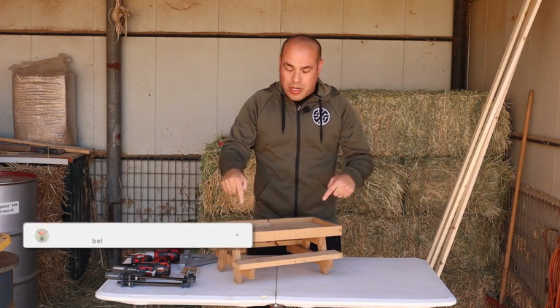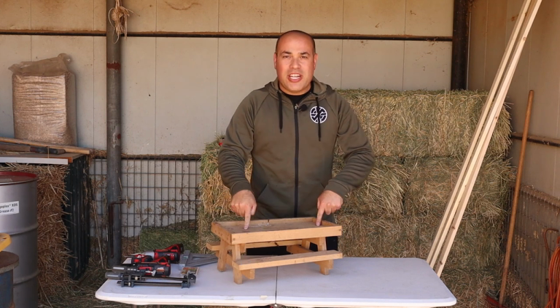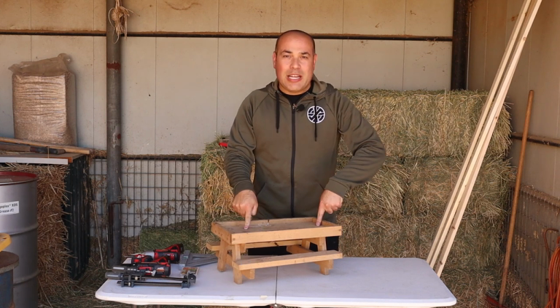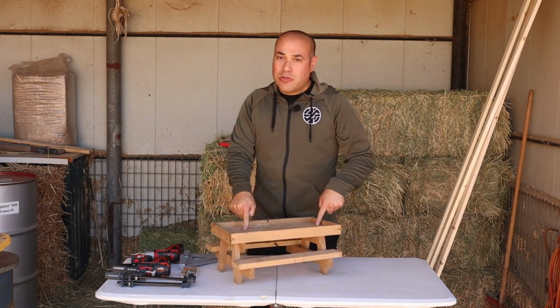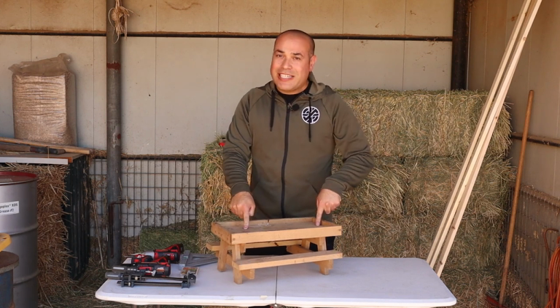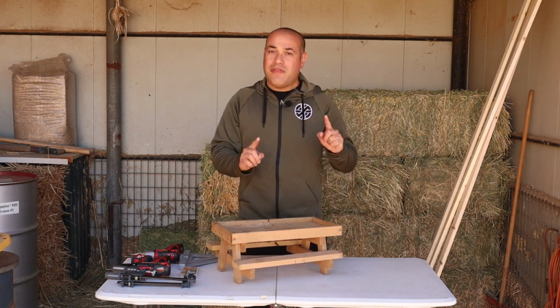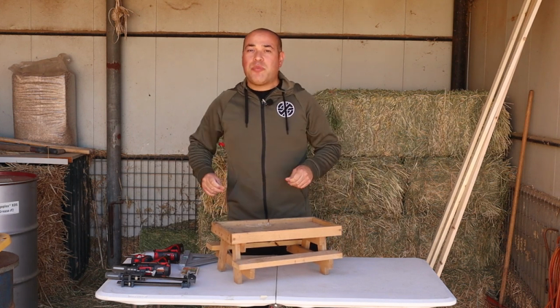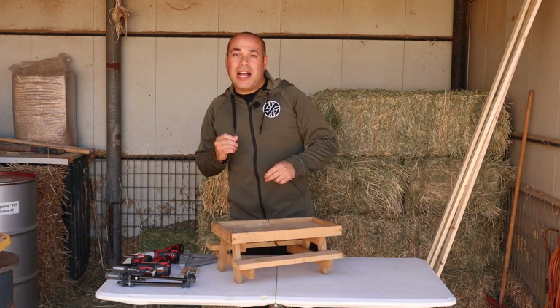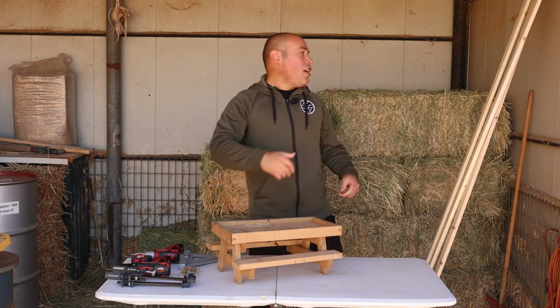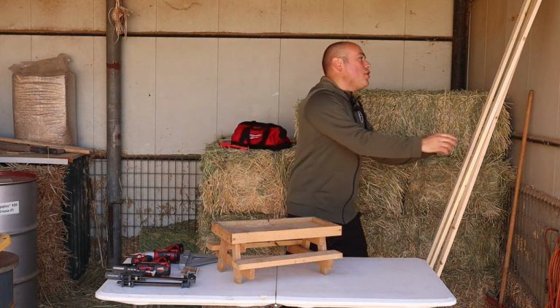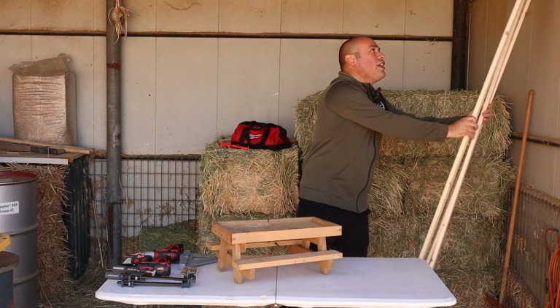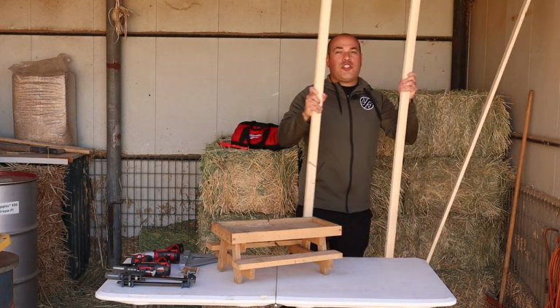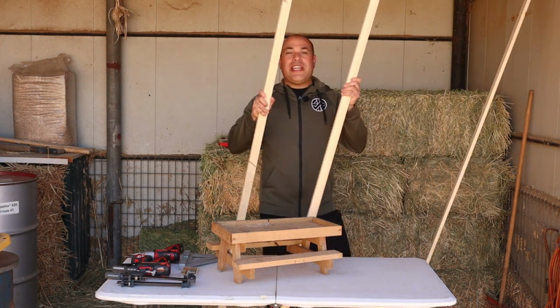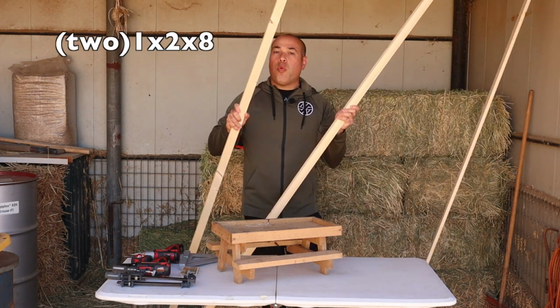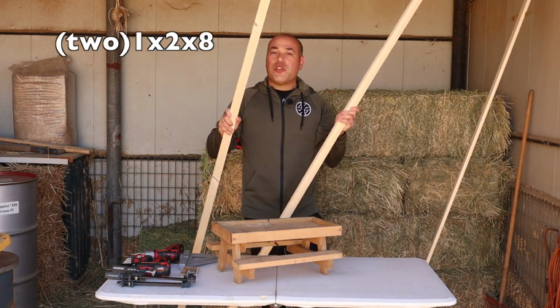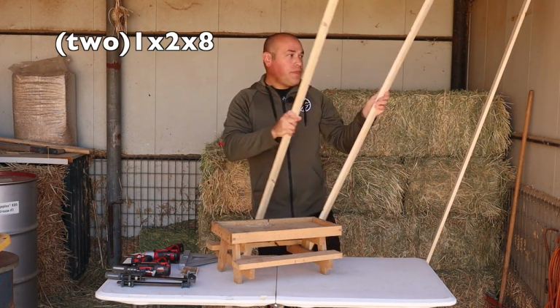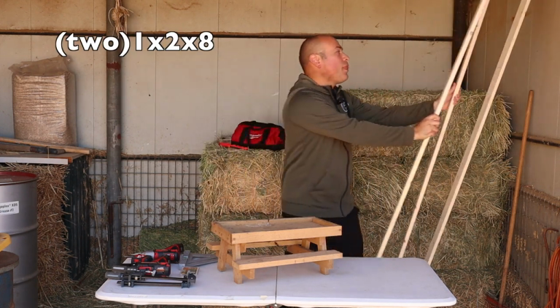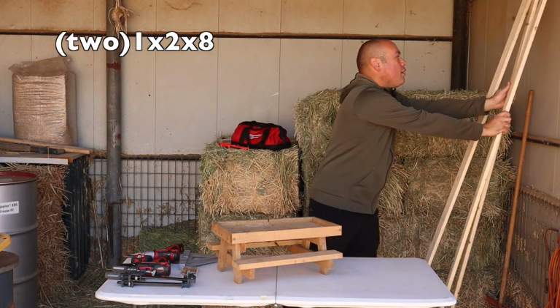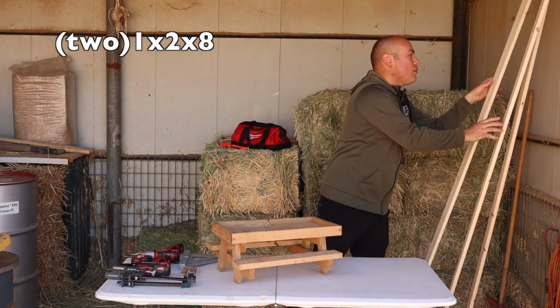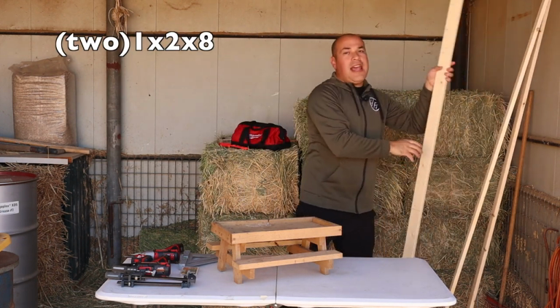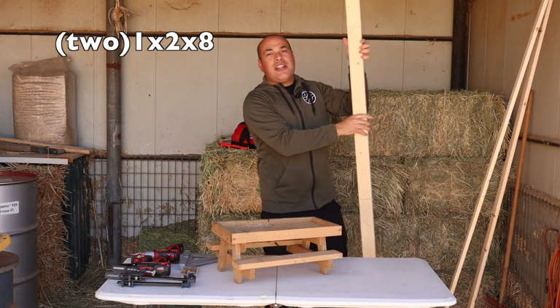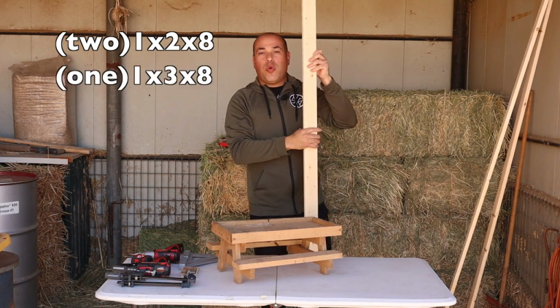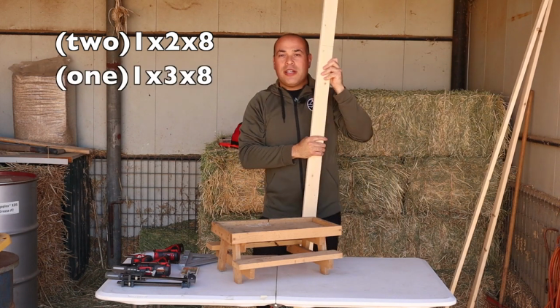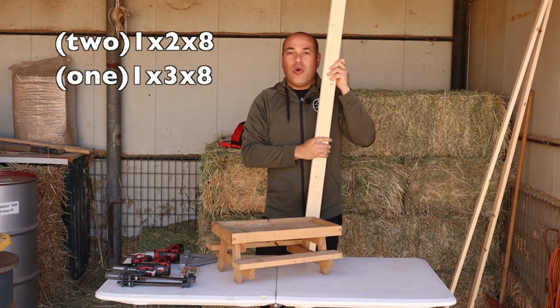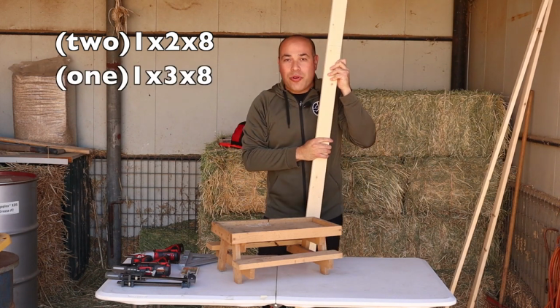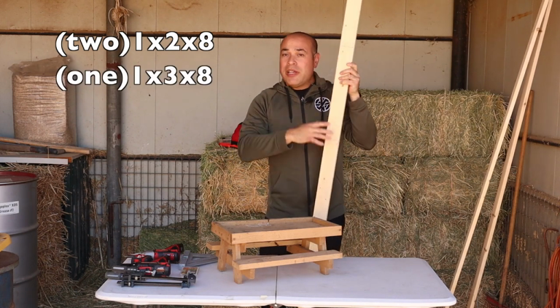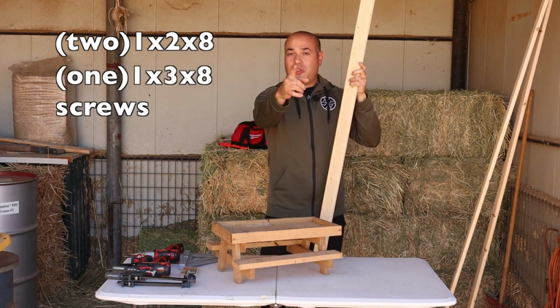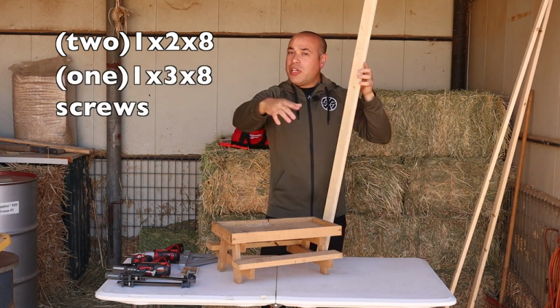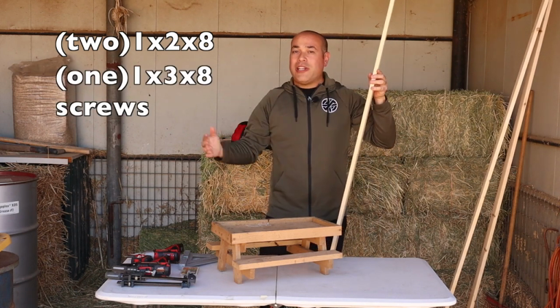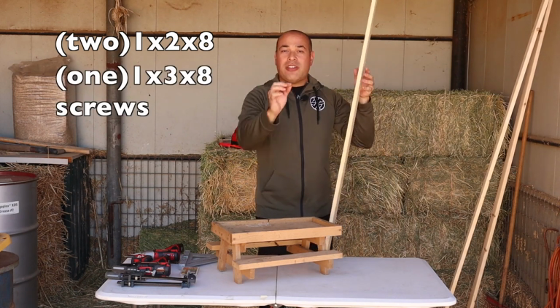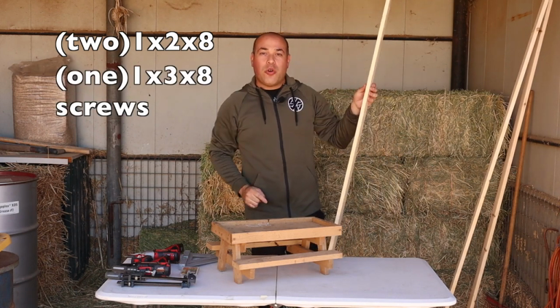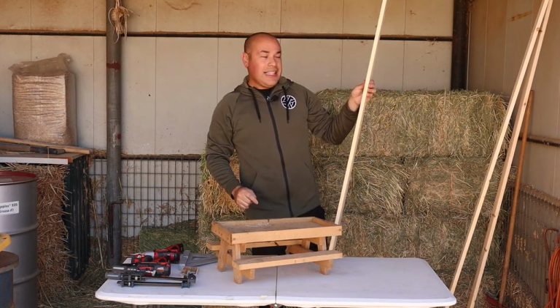We're going to build a chicken table like this one here today using very simple supplies. All you'll need is two of these 1x2s and just one 1x3, and some screws totaling $7 or less.